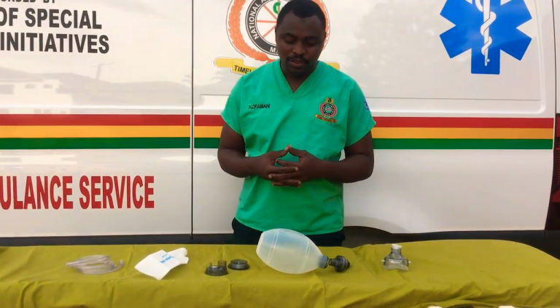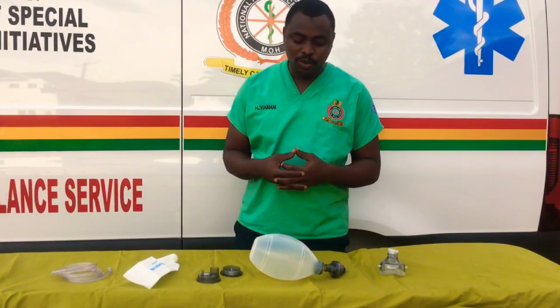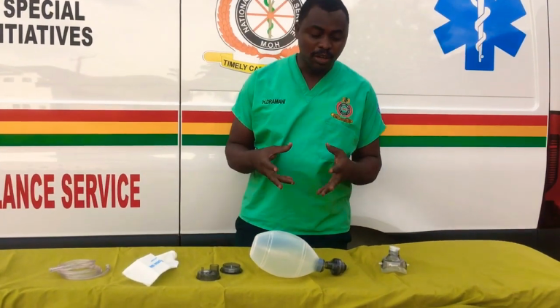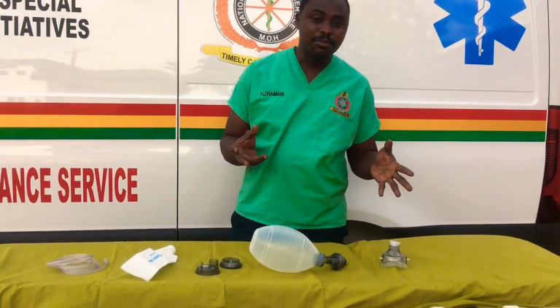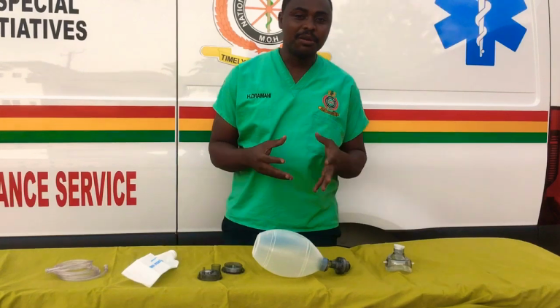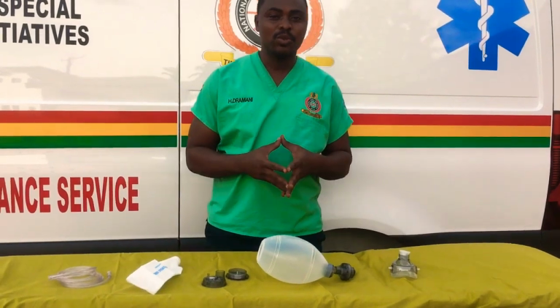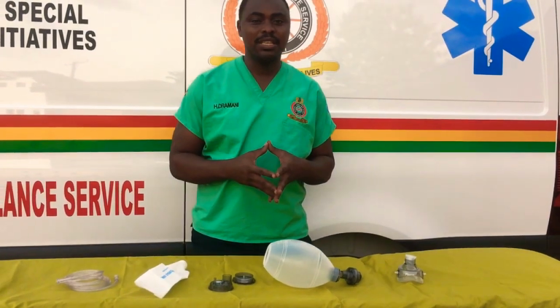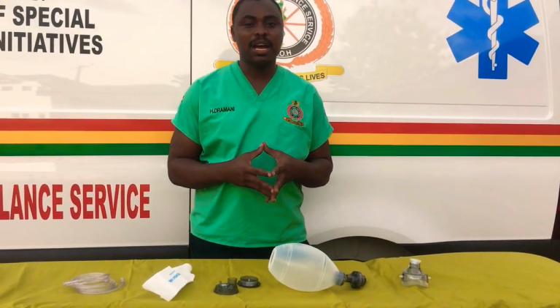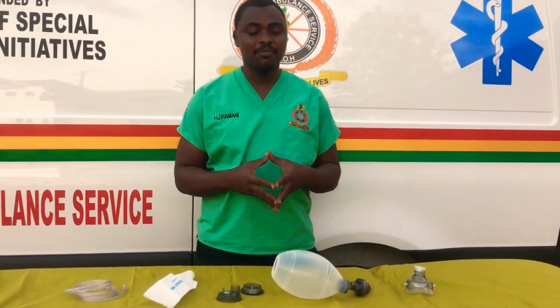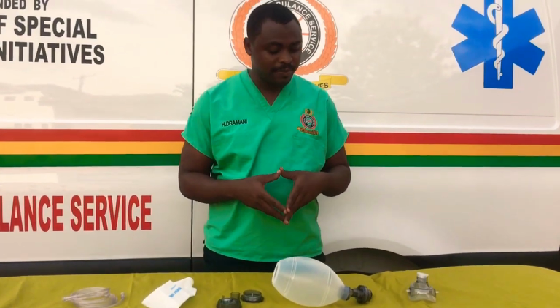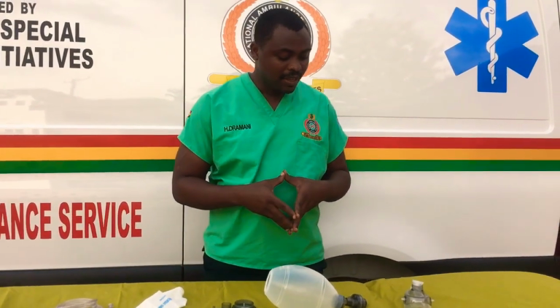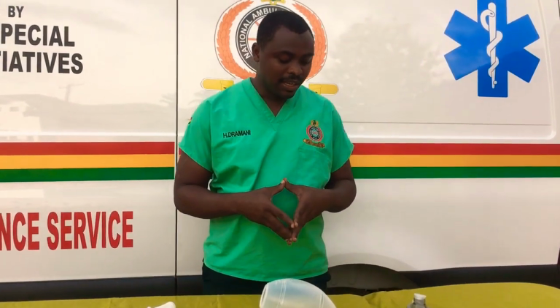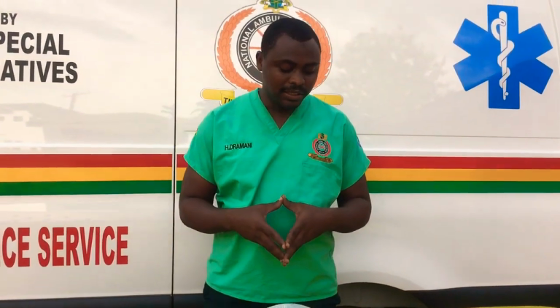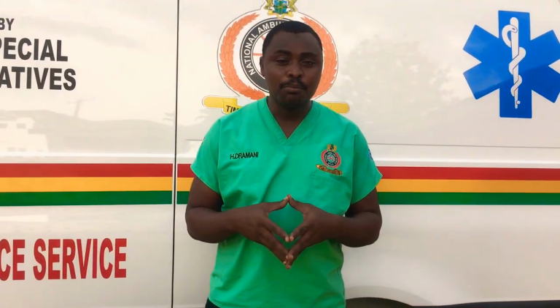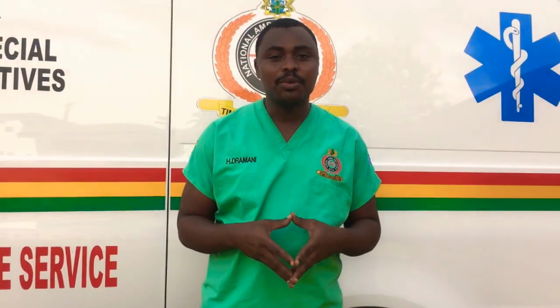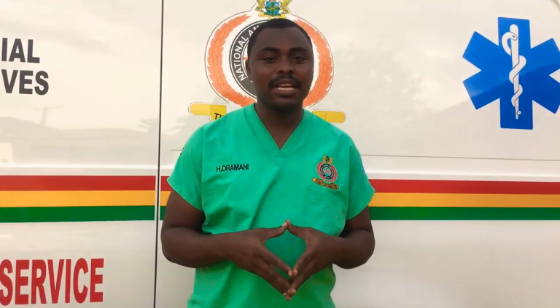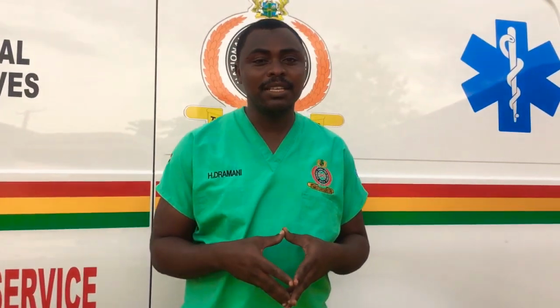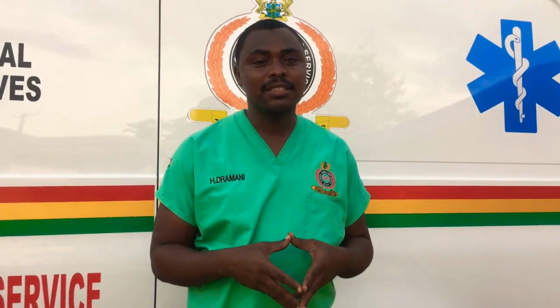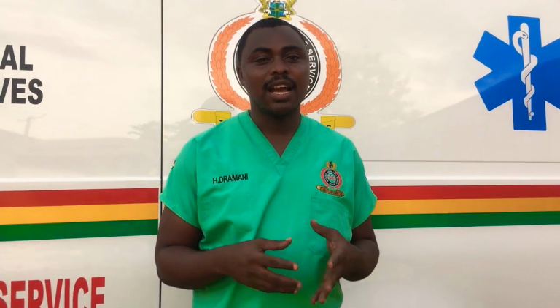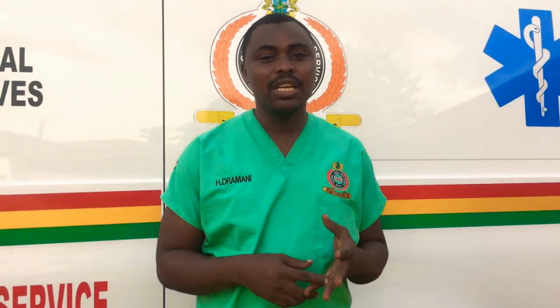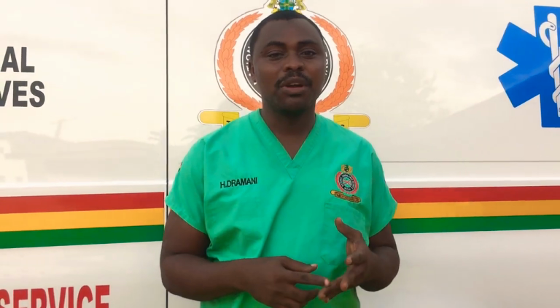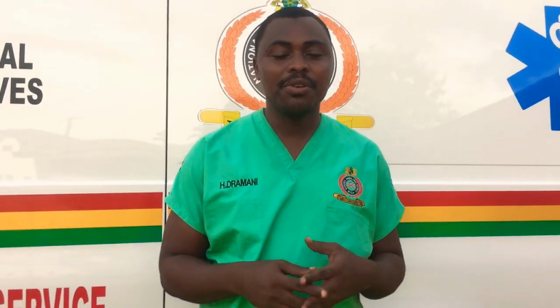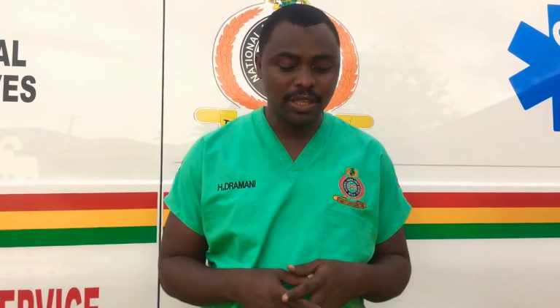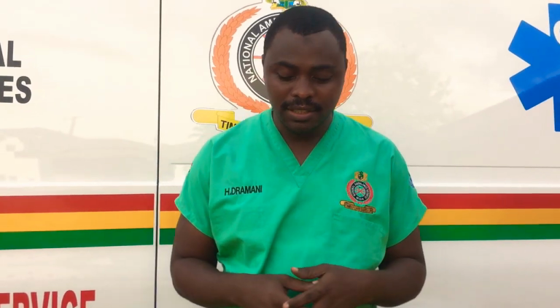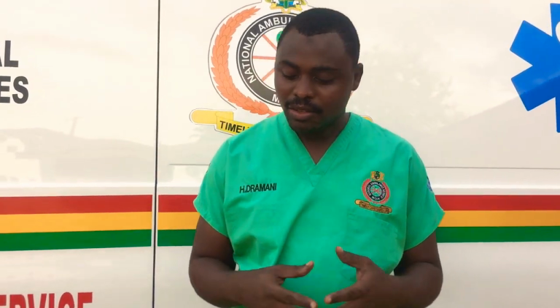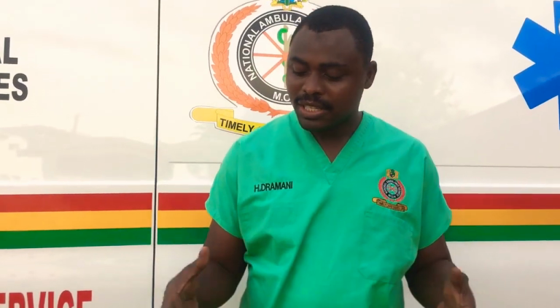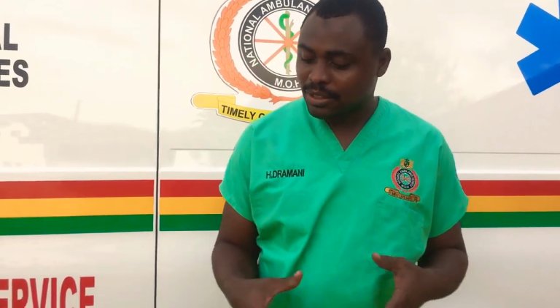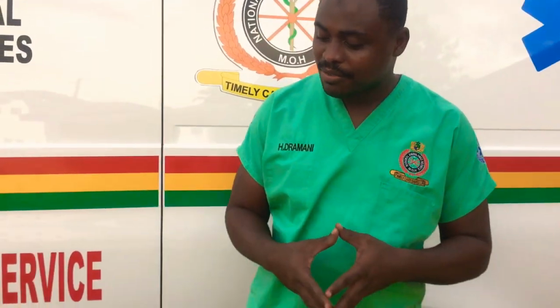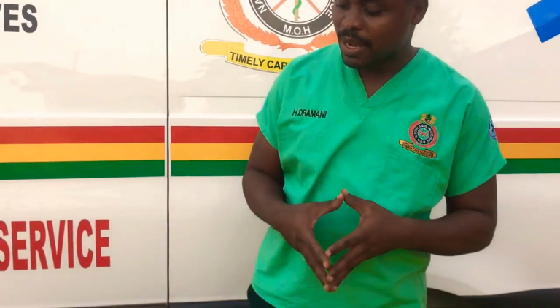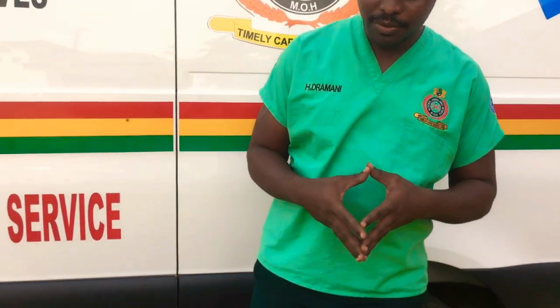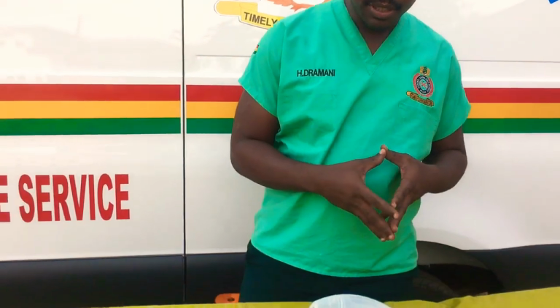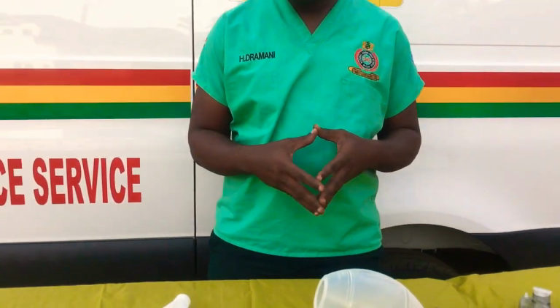We normally call it the BVM, which means bag valve mask, and then the AMBU basically means ambulatory manual briefing units. So we start with the various parts of the AMBU bag.